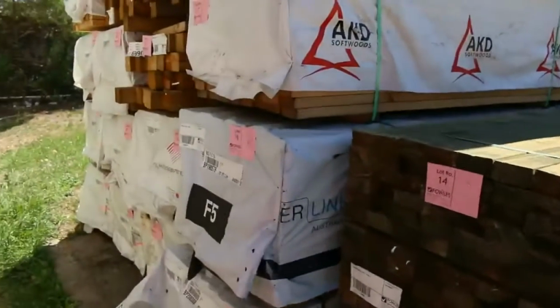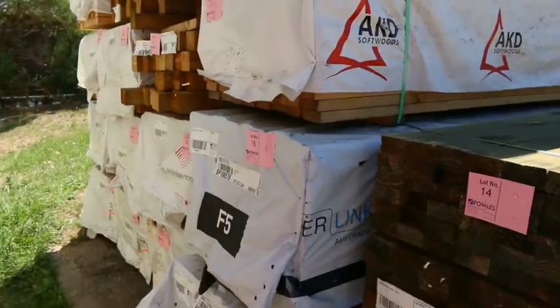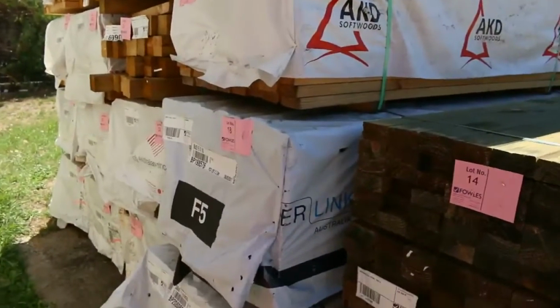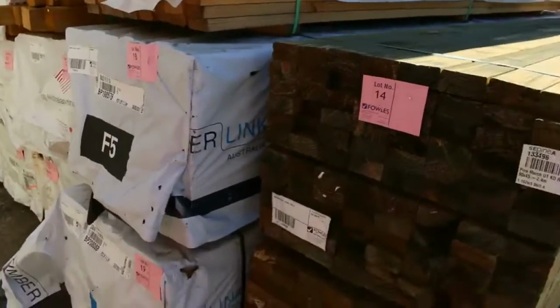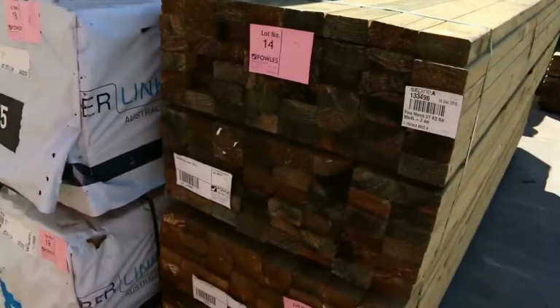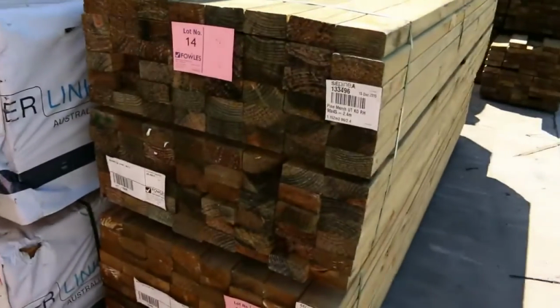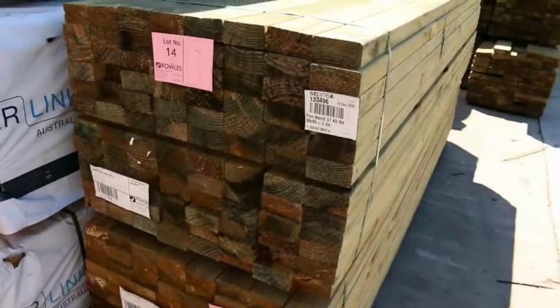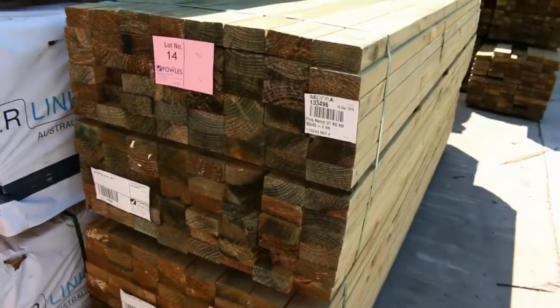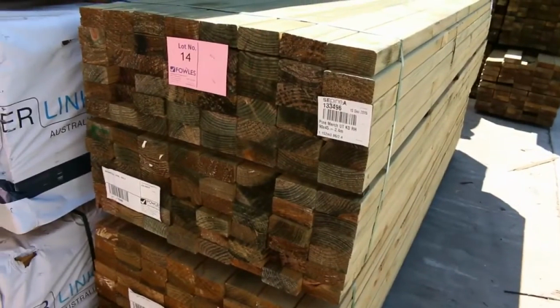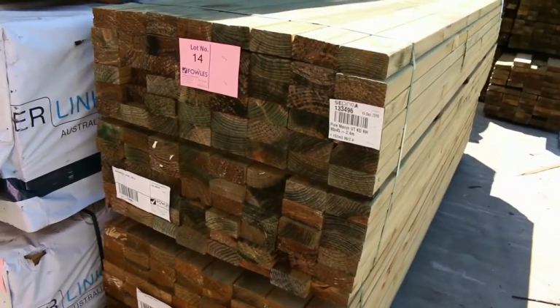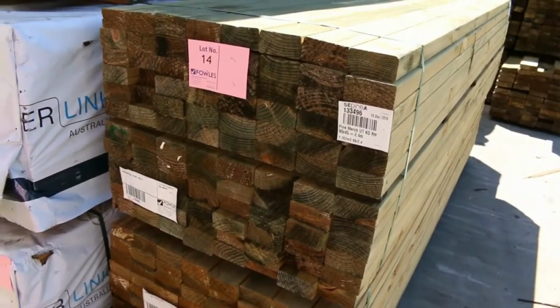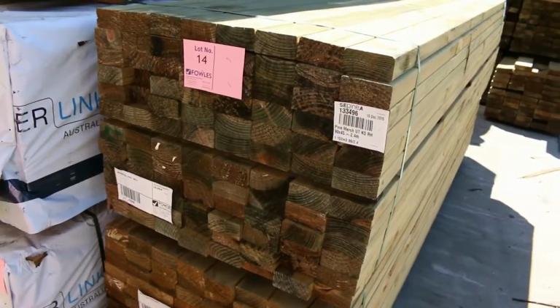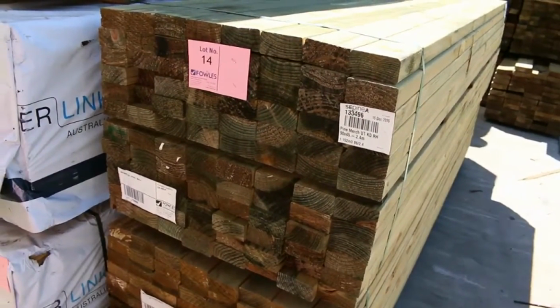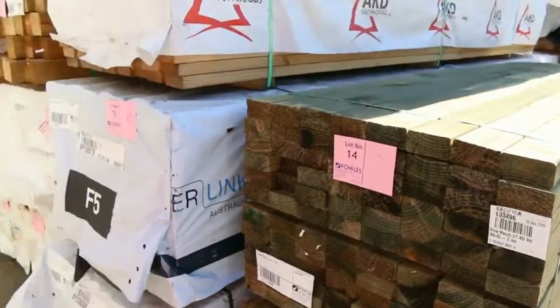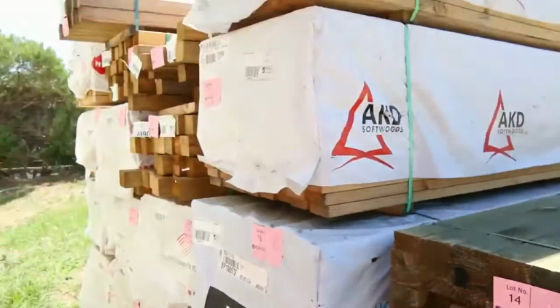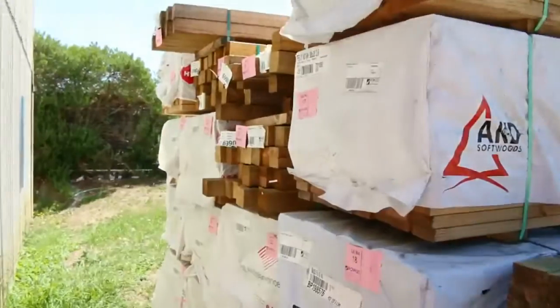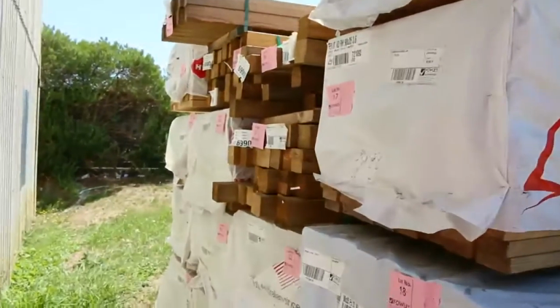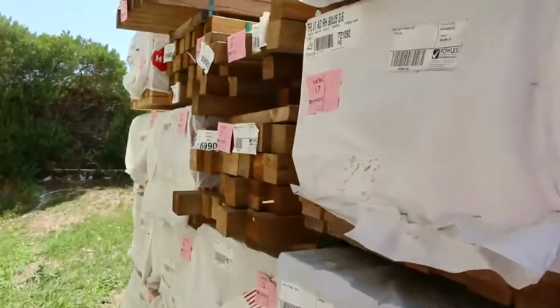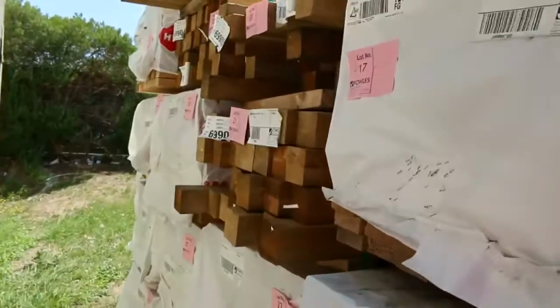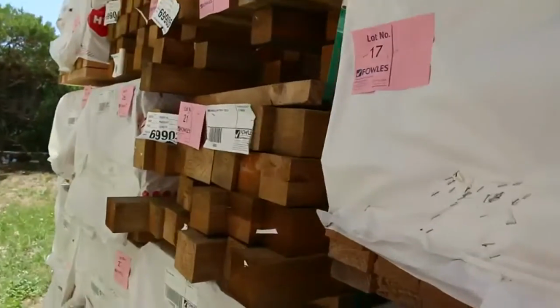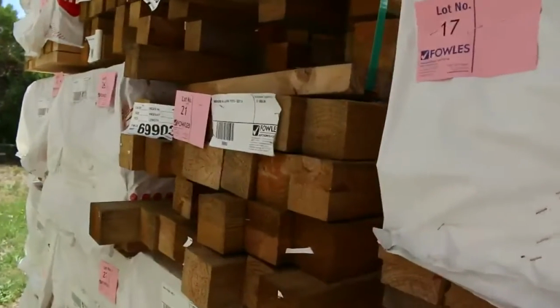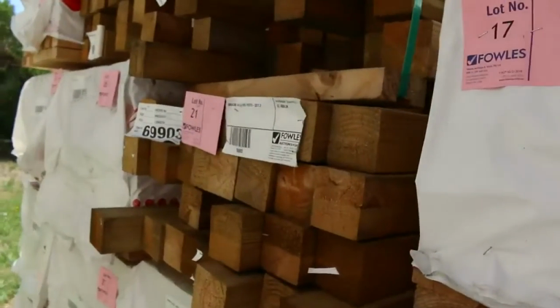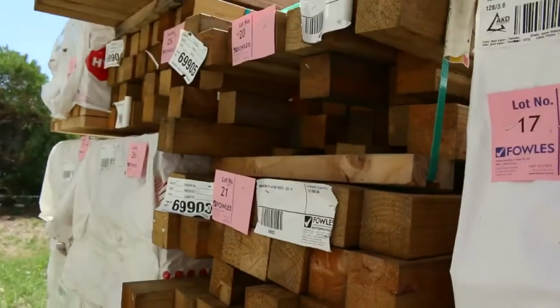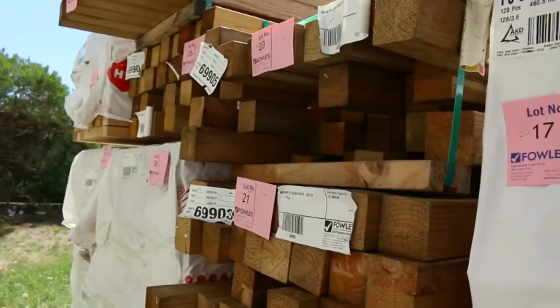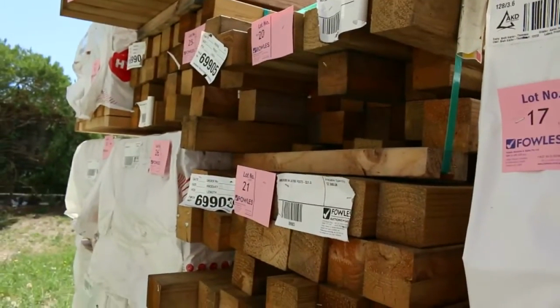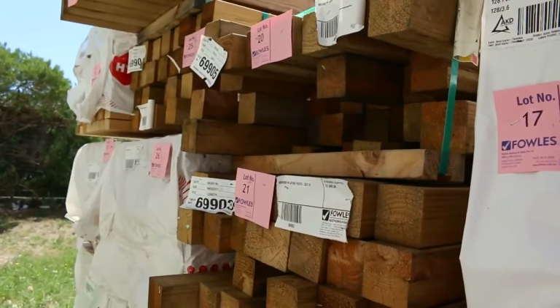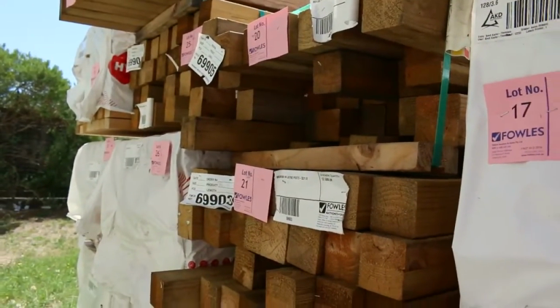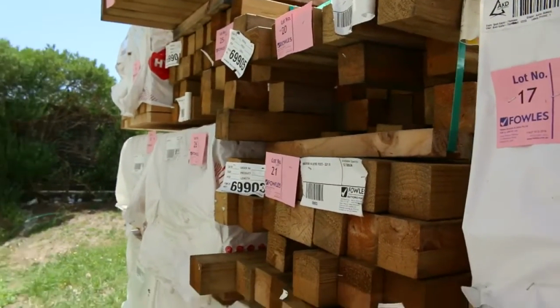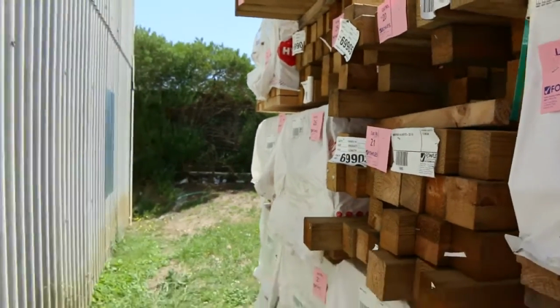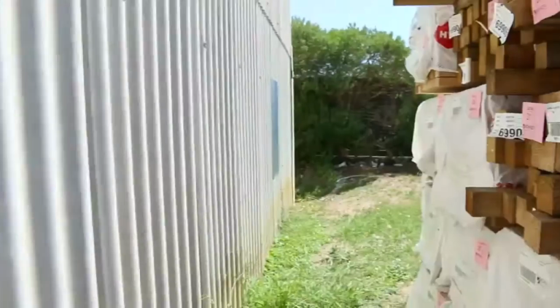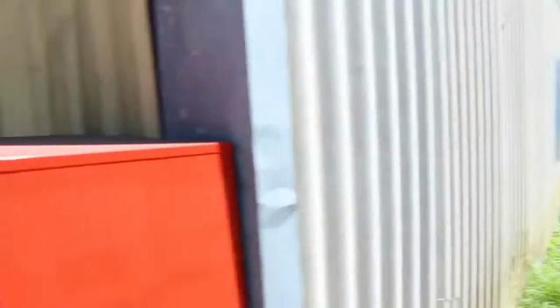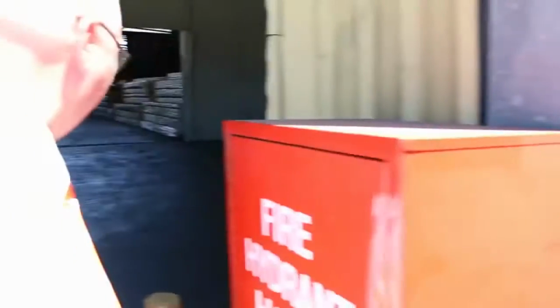Toward the start there, got a bit of 90x45 treated pine, in behind there some 90x35 F5 pine, and some more studs and framing along there as well. Let's make our way inside the shed now and show you where we start the auction tomorrow.